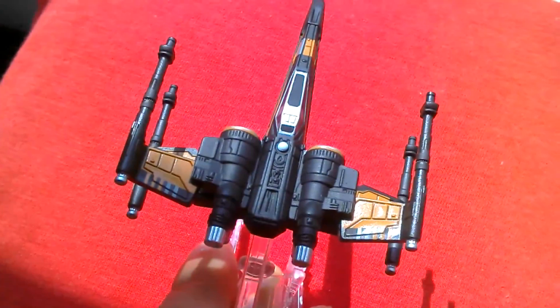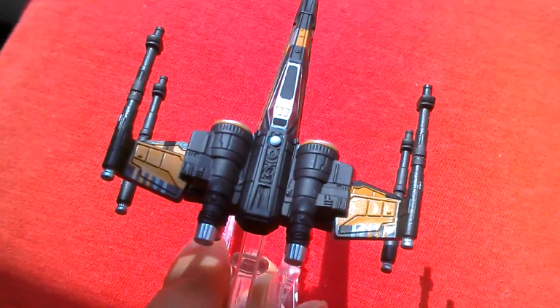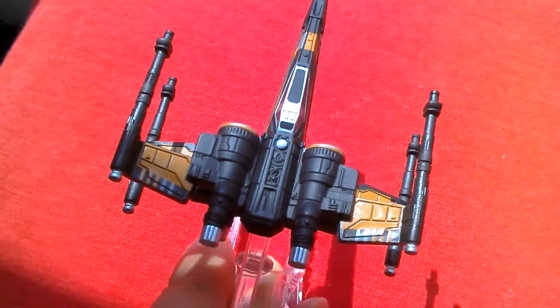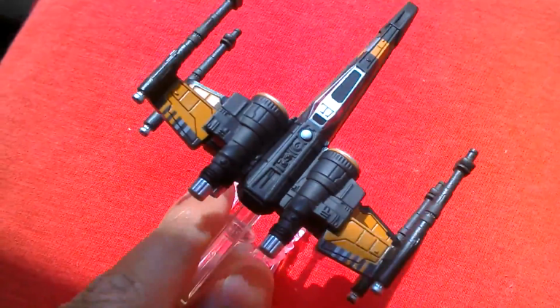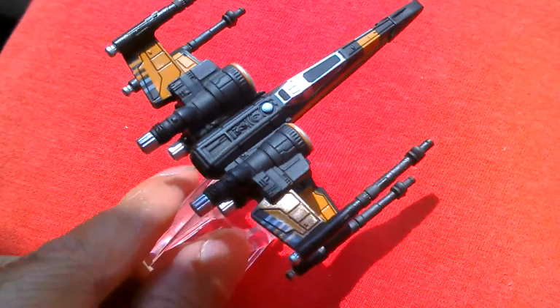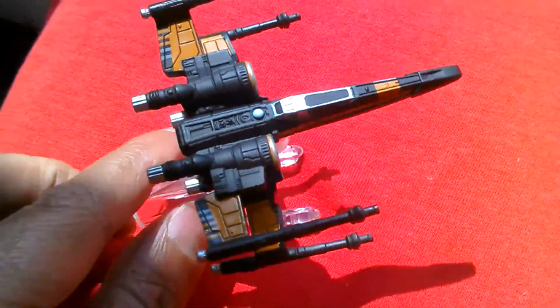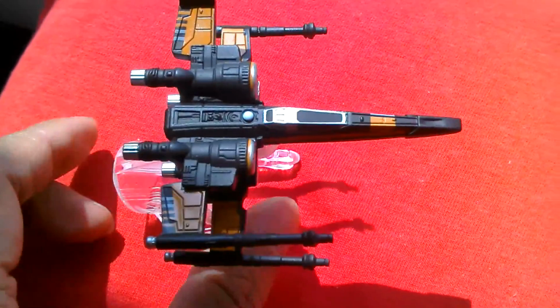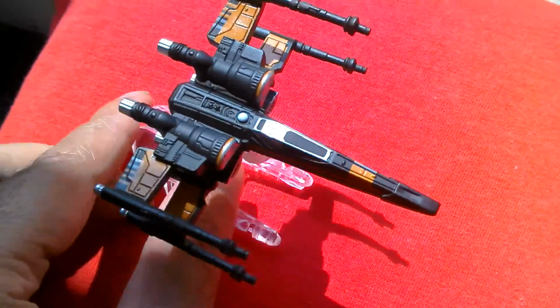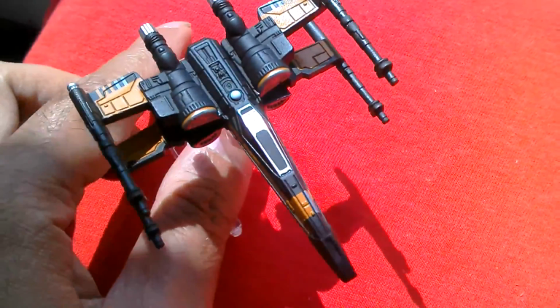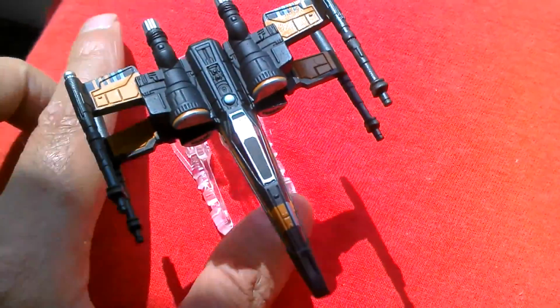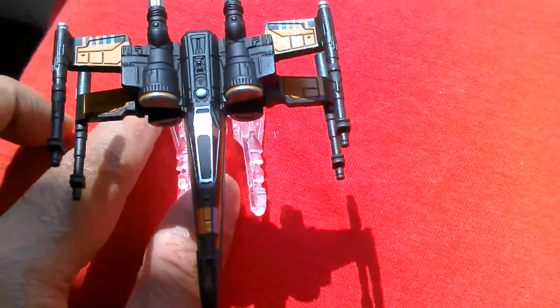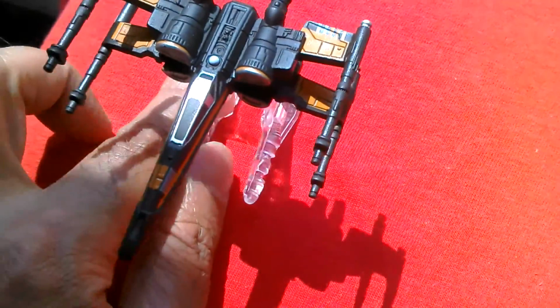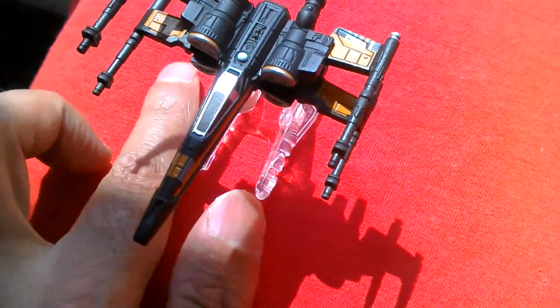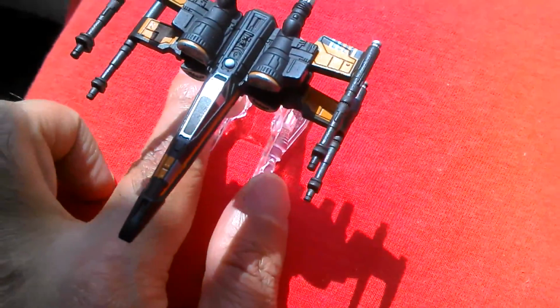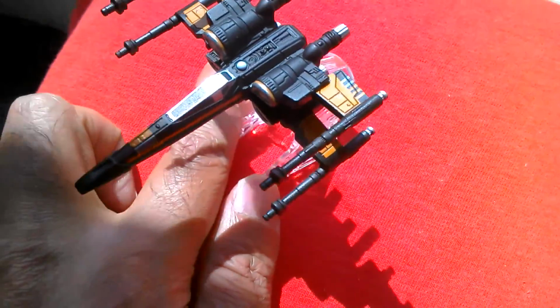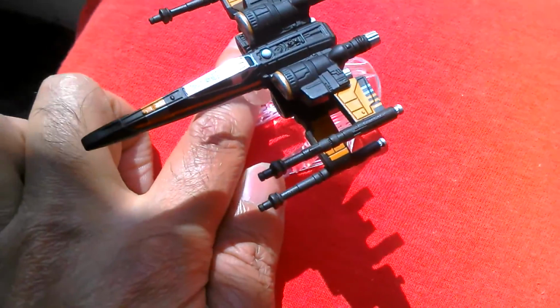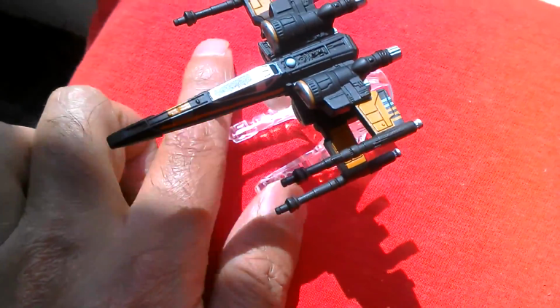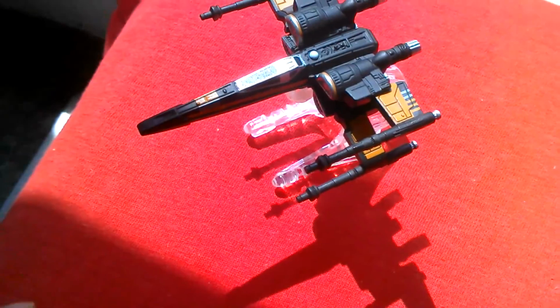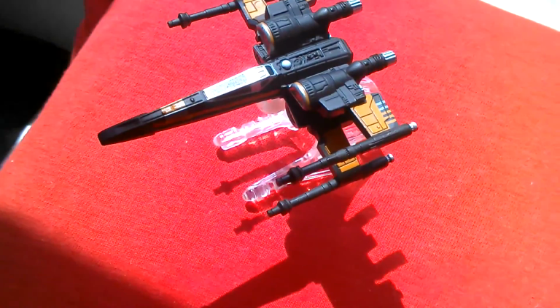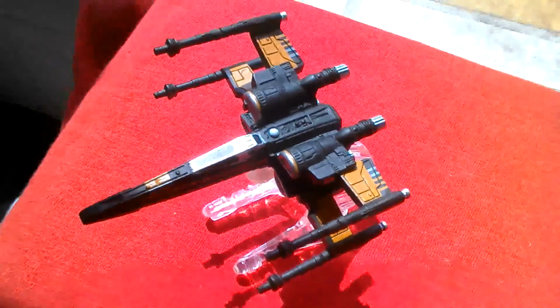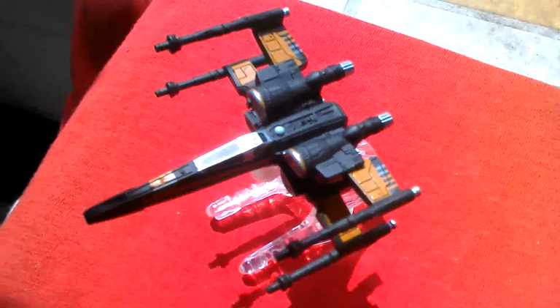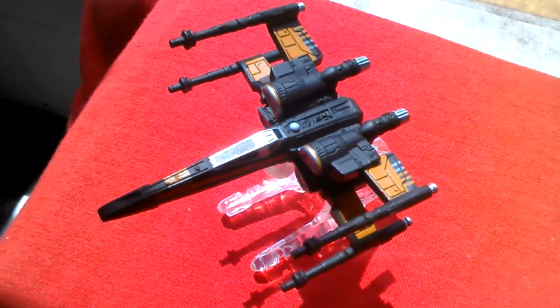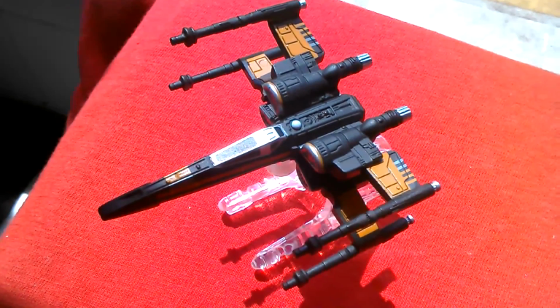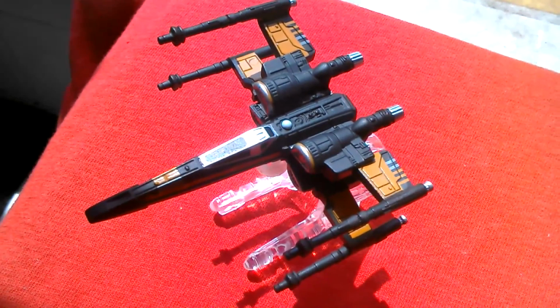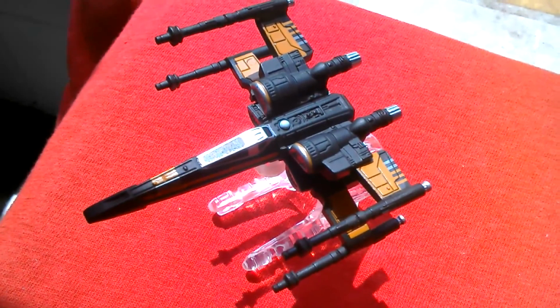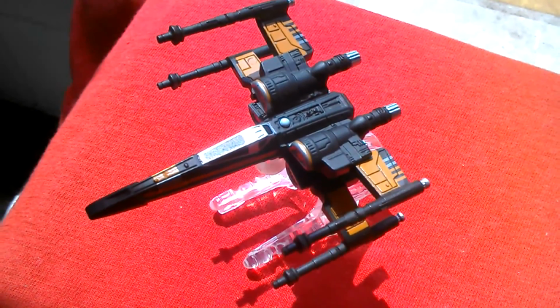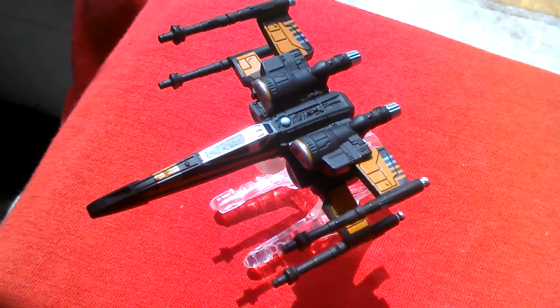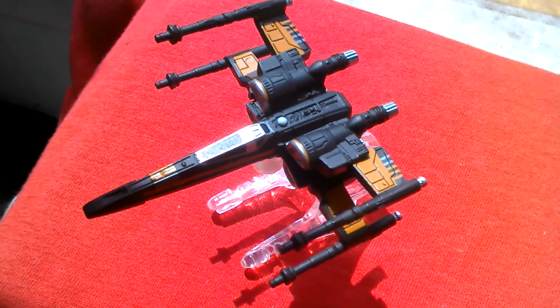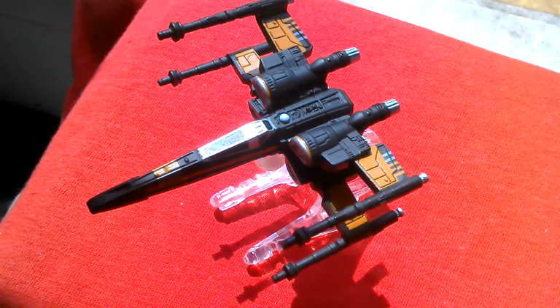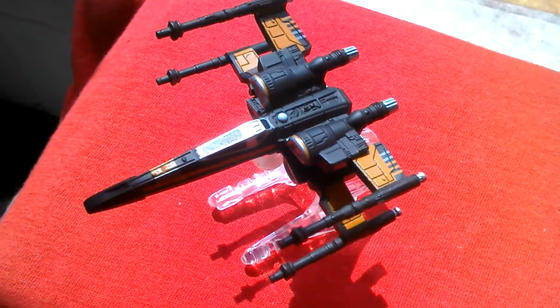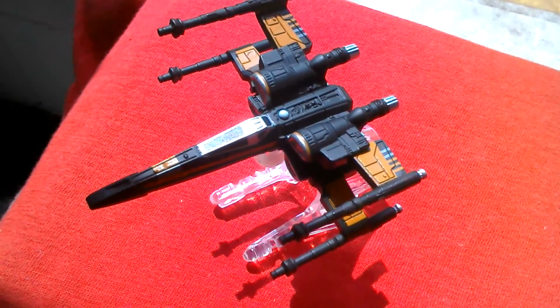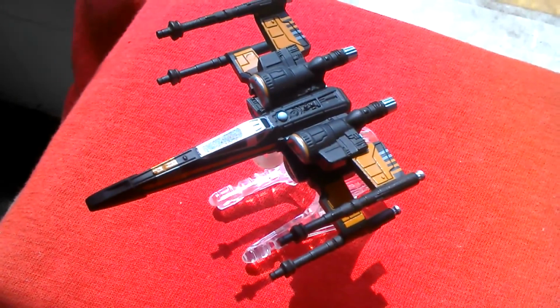So this is the Pose X-Wing, and we can do a comparison with this and the titanium.